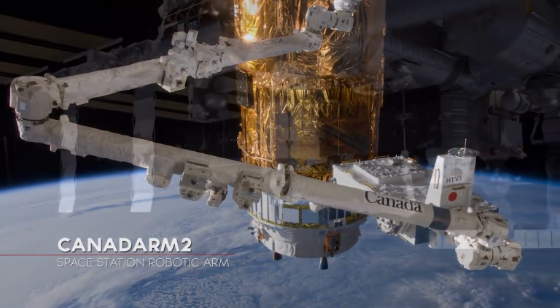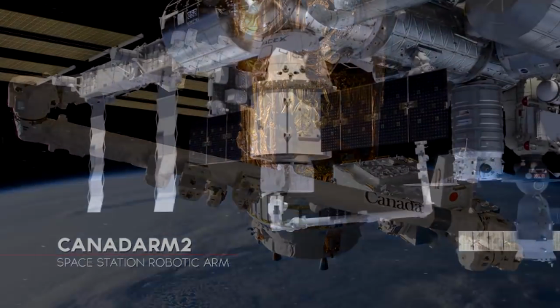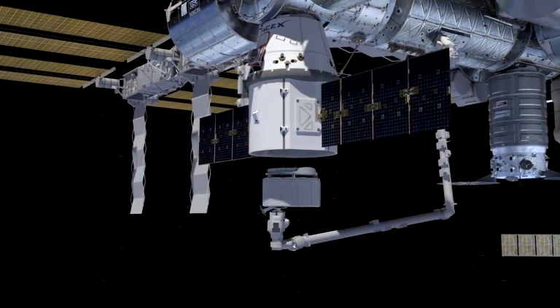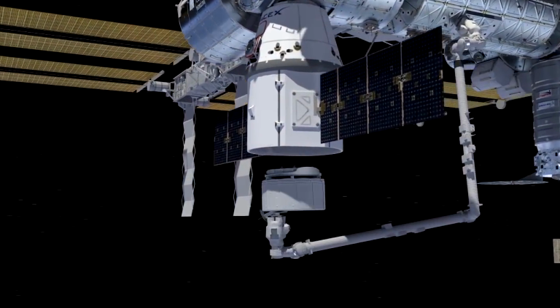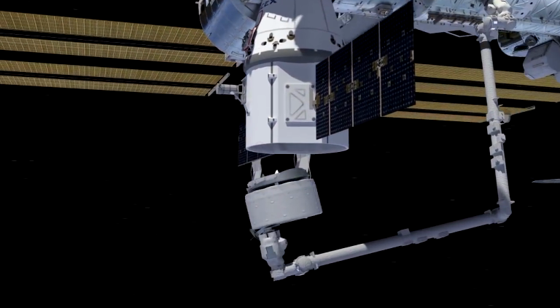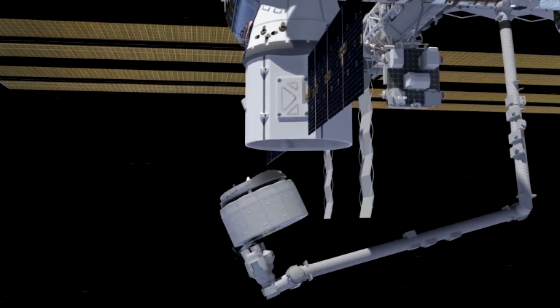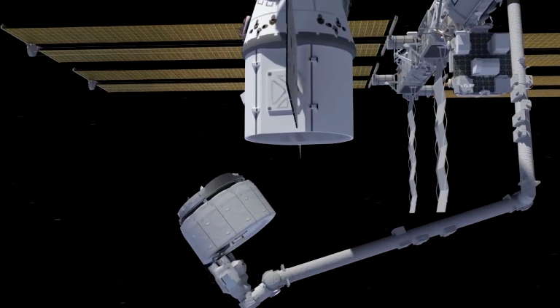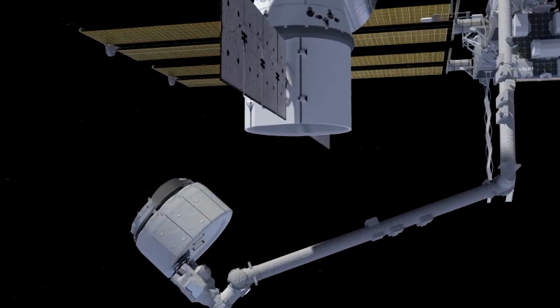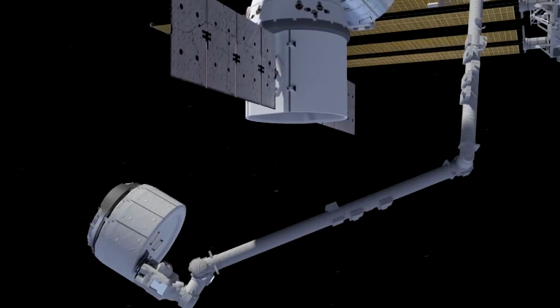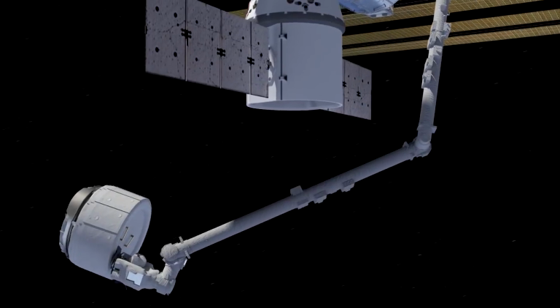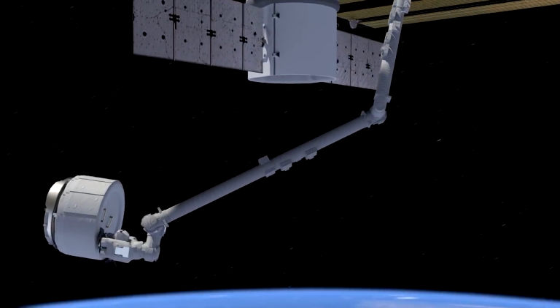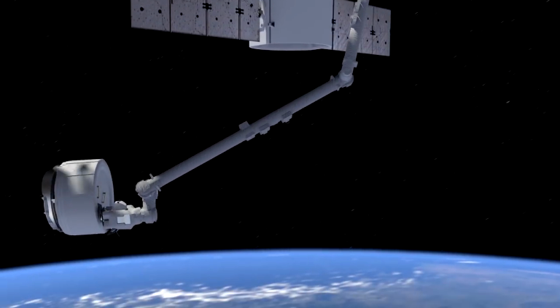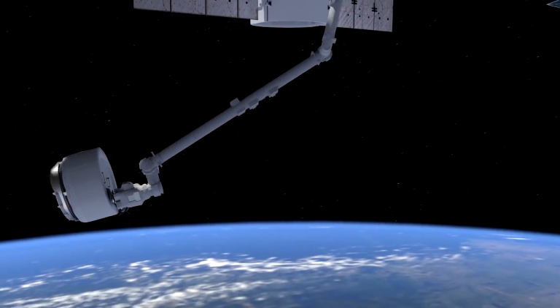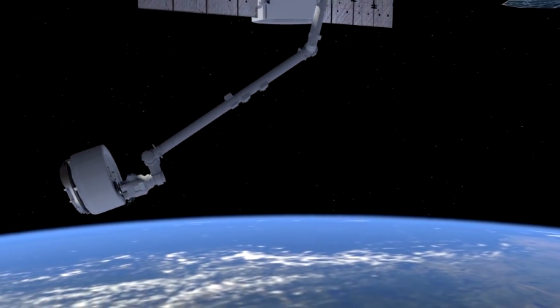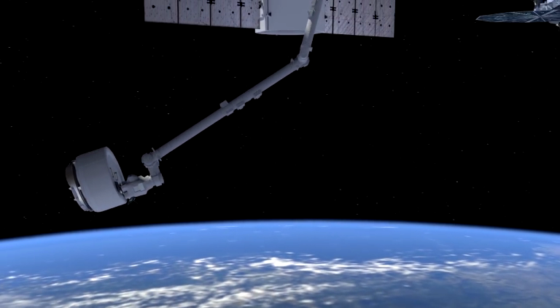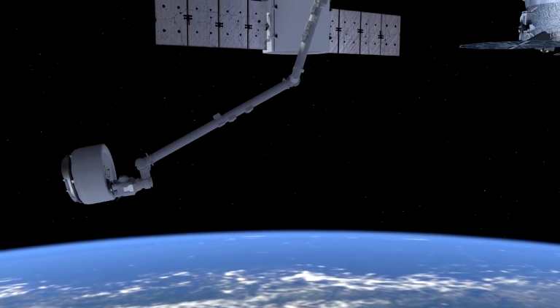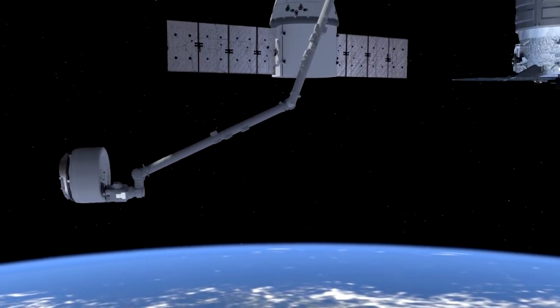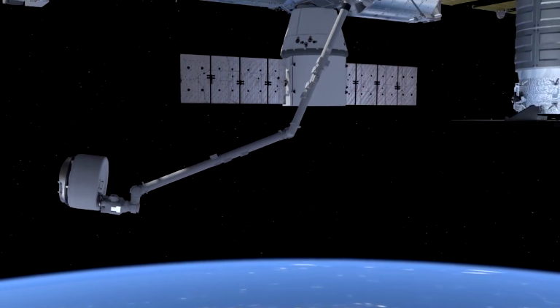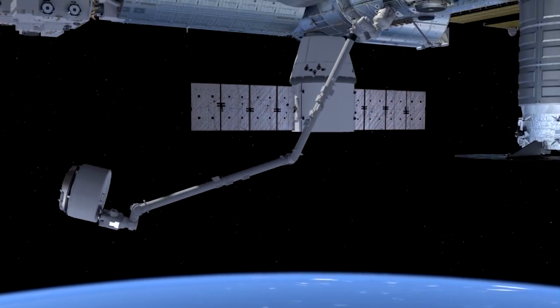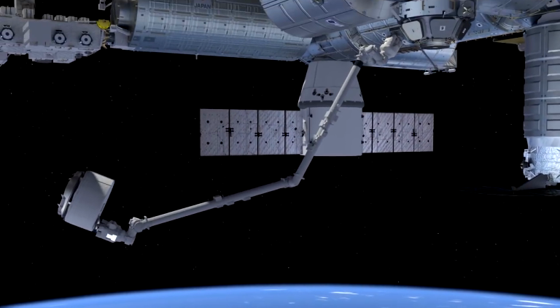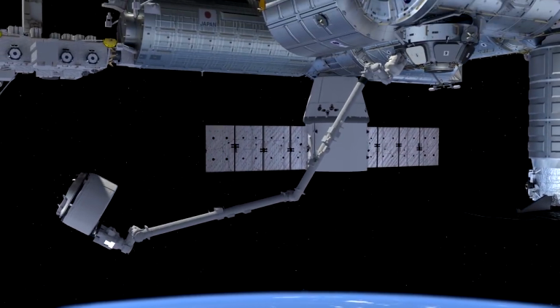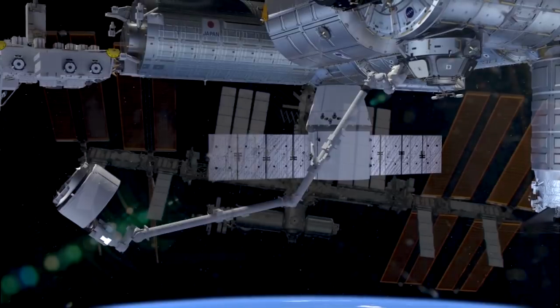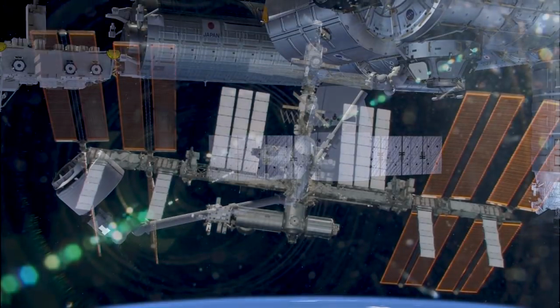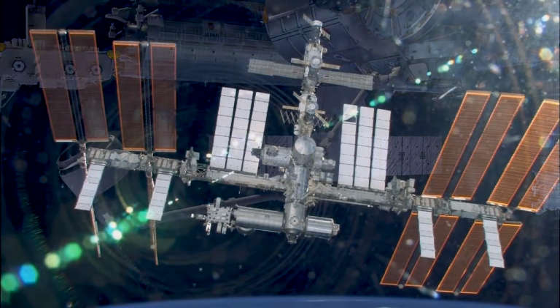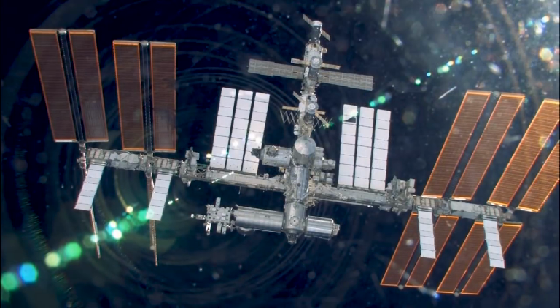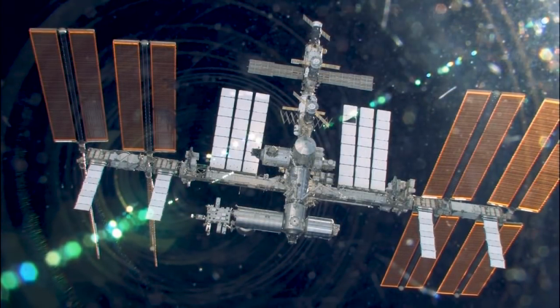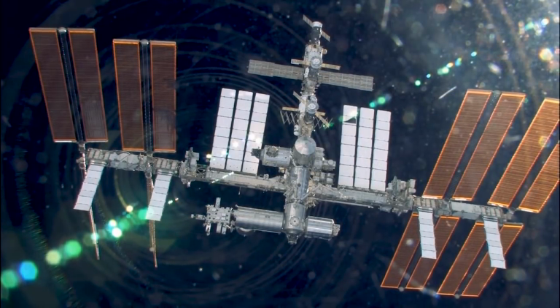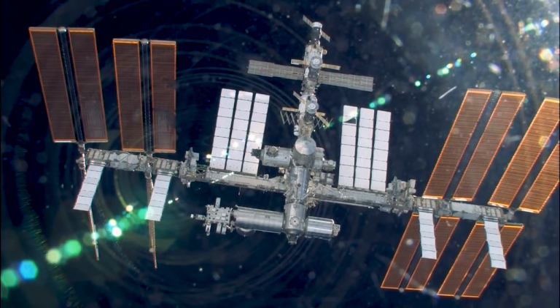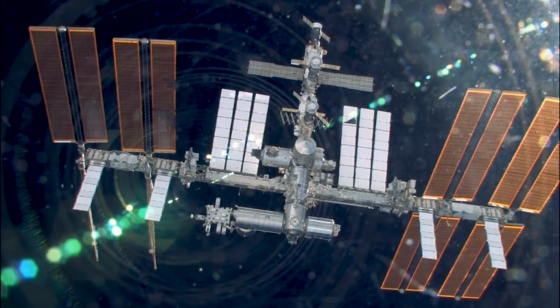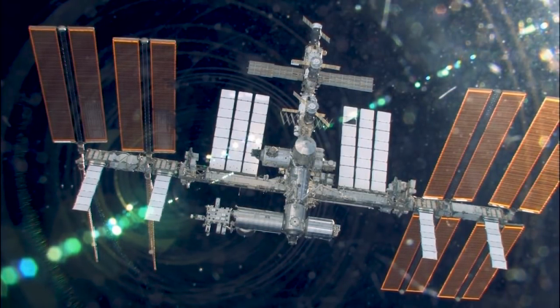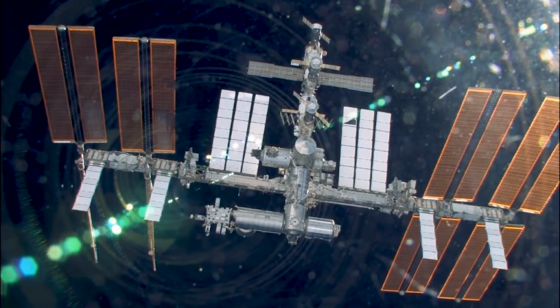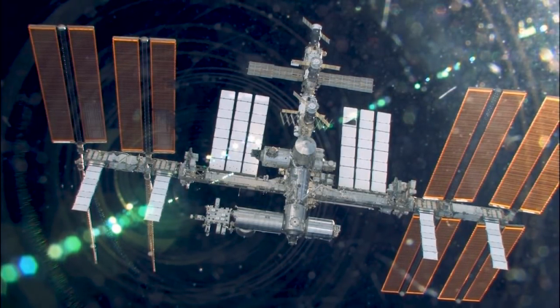Canadarm2 could move around the space station, grab payloads, and move them to where they needed to be so that the space station could be assembled. You couldn't have built a vehicle like the International Space Station without a robotic system like this.